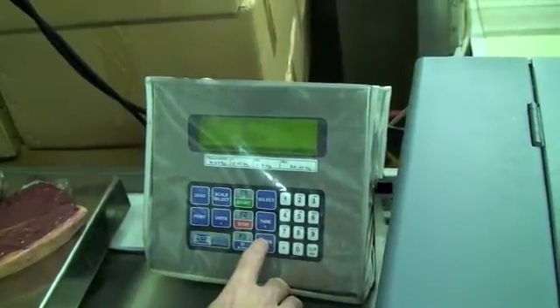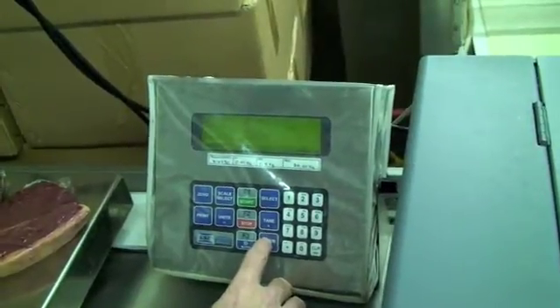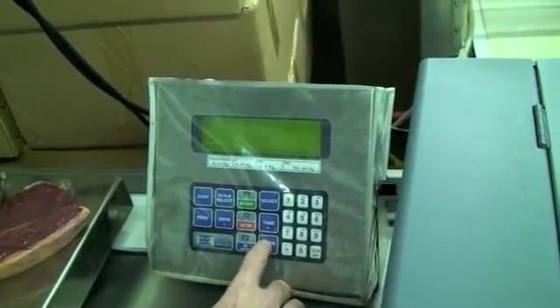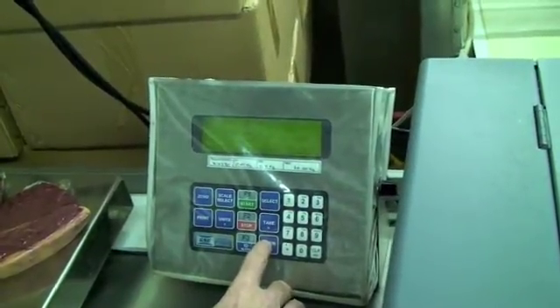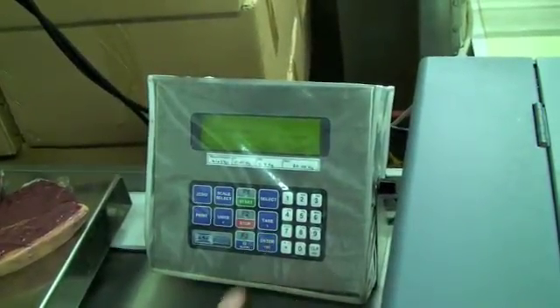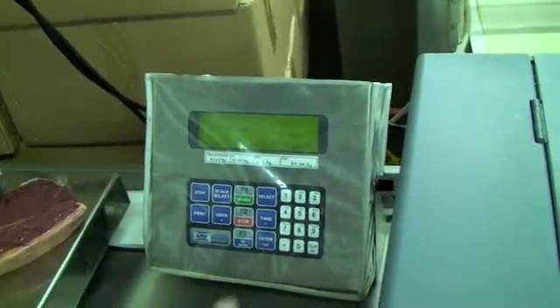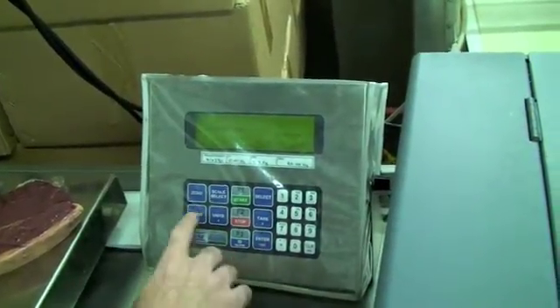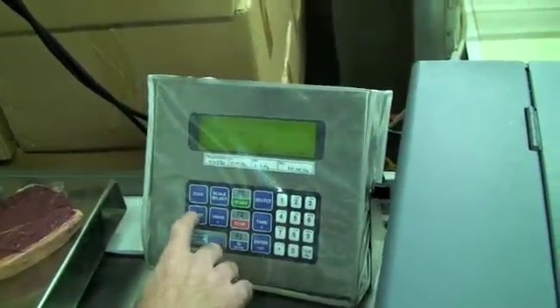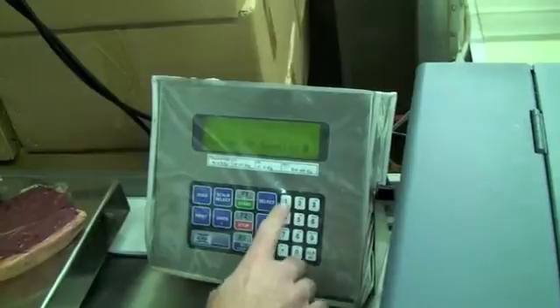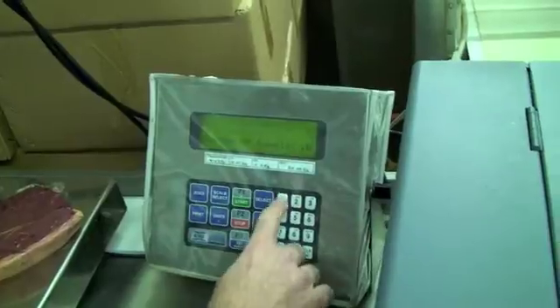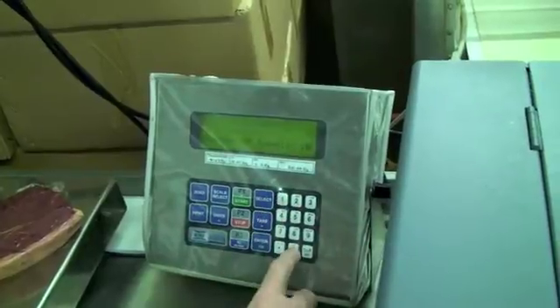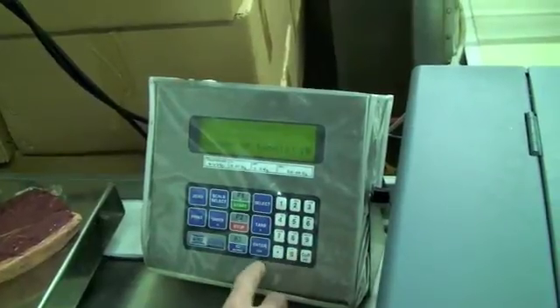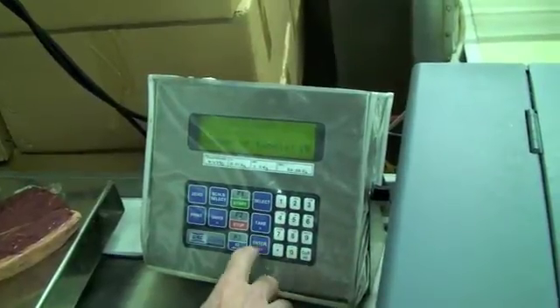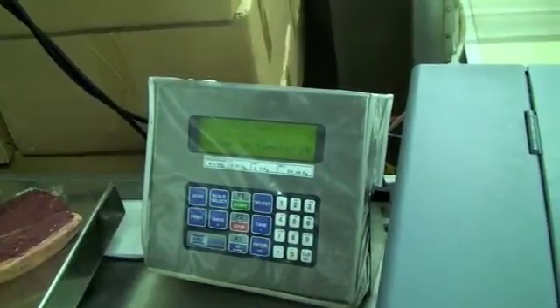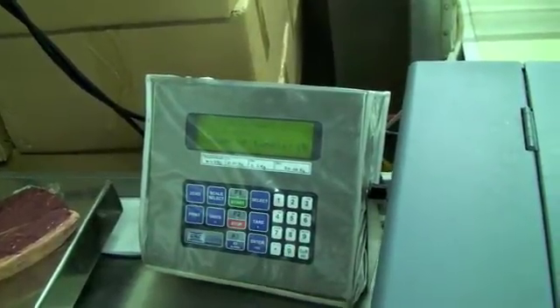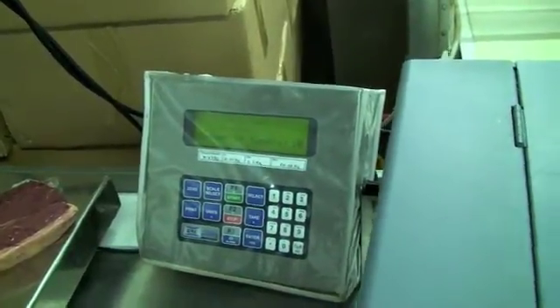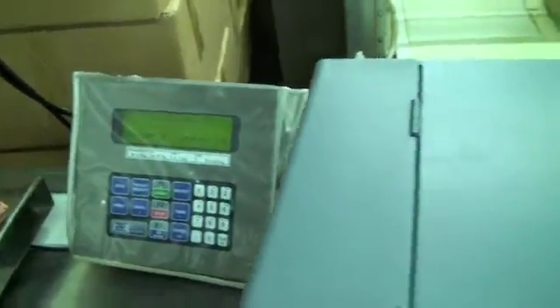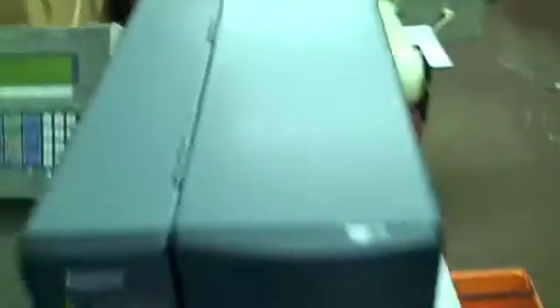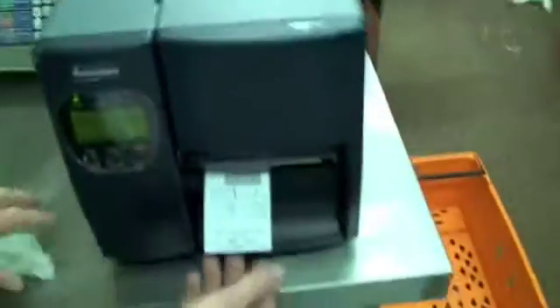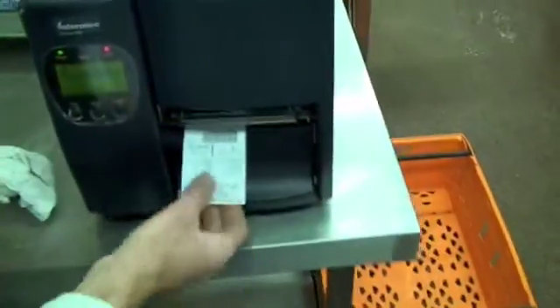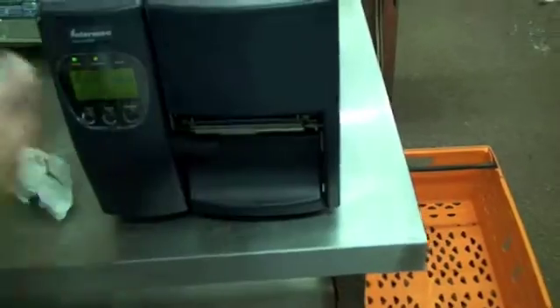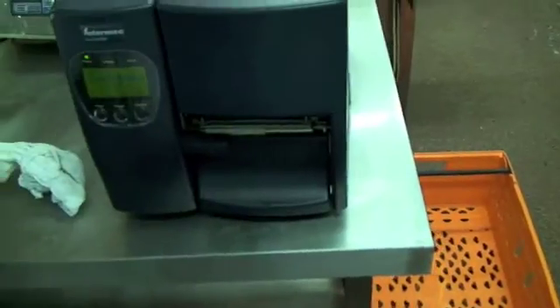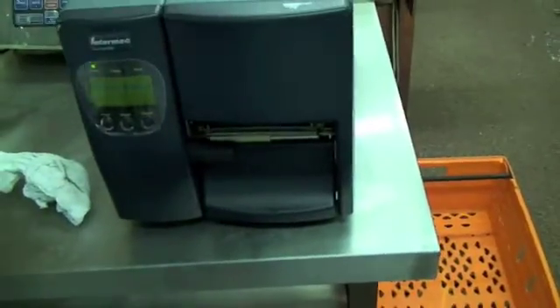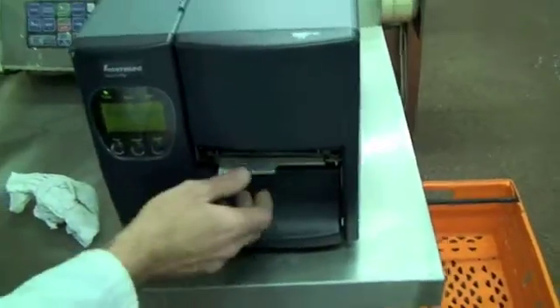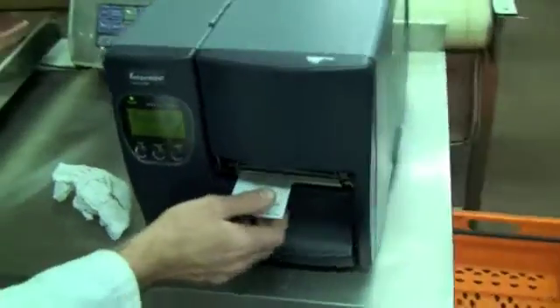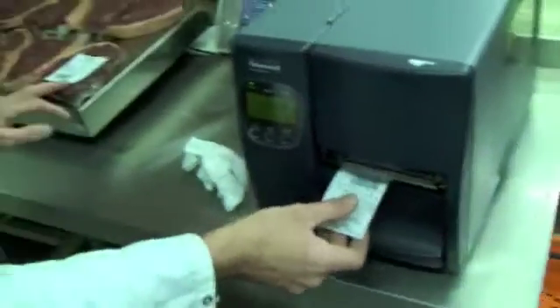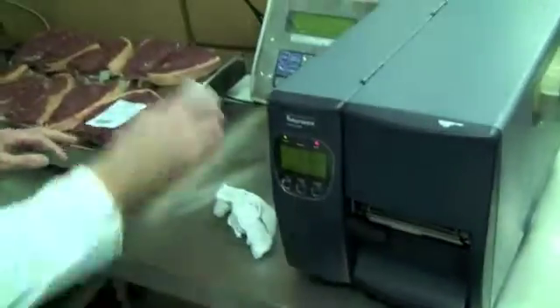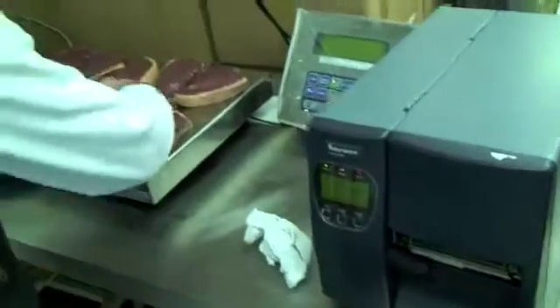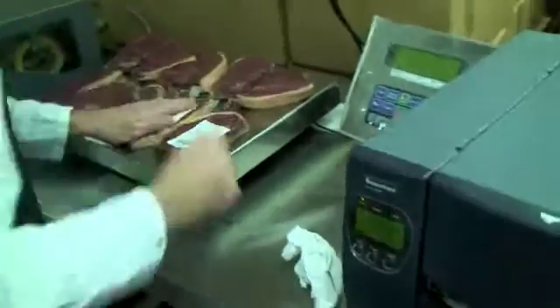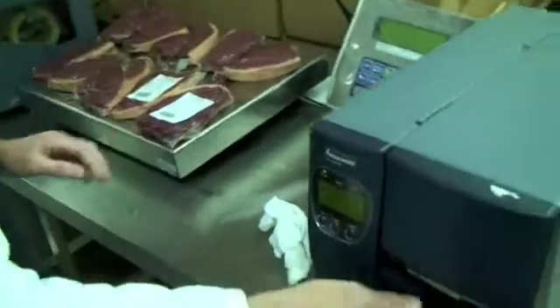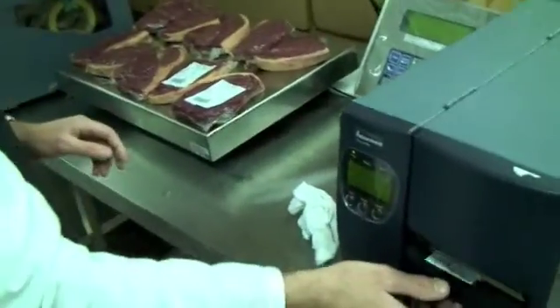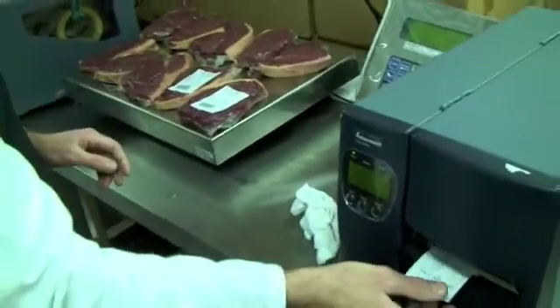So we're now going through the menus. Print. Print — 10. Print. 10 labels. And here they come, and then having stuck onto the steaks.